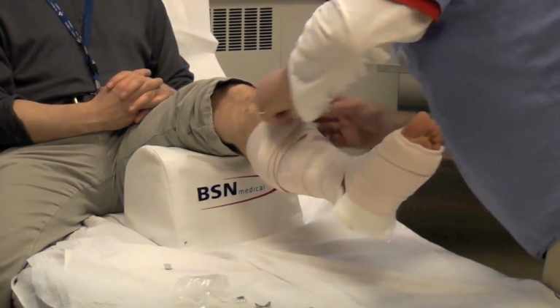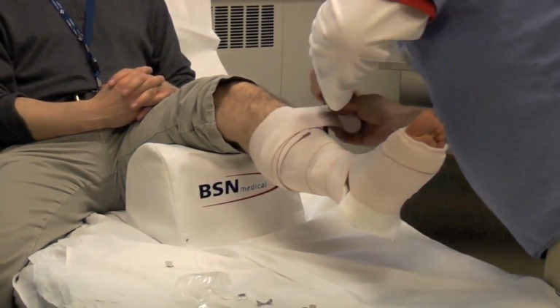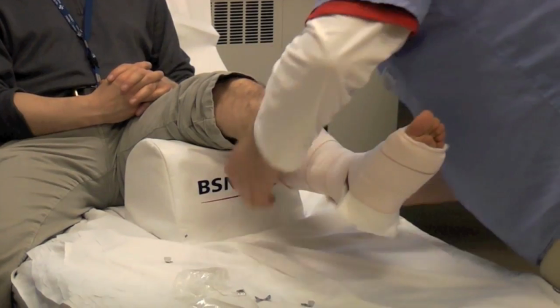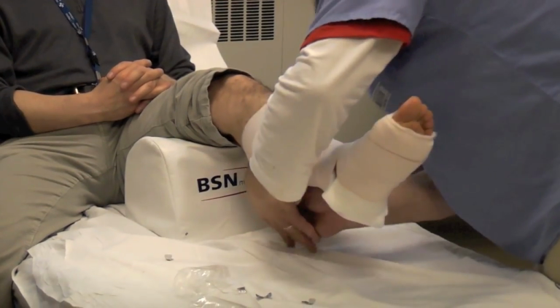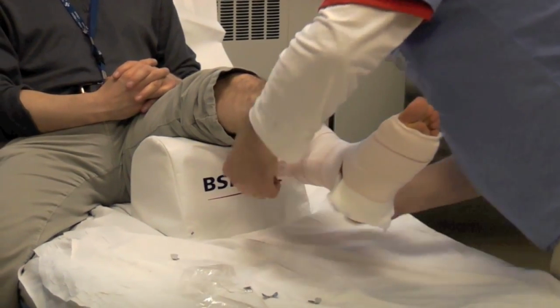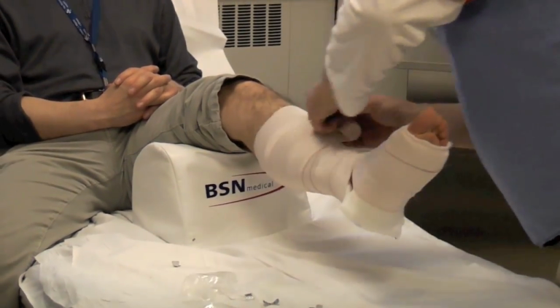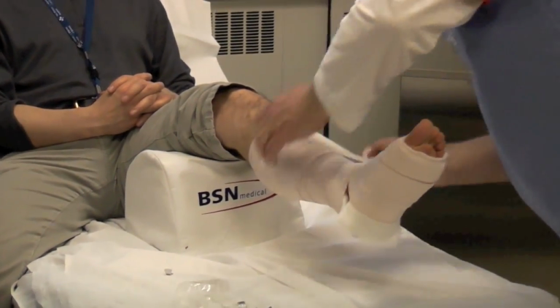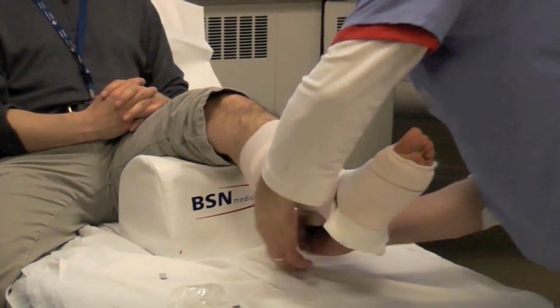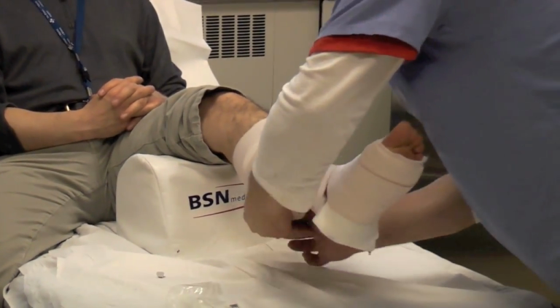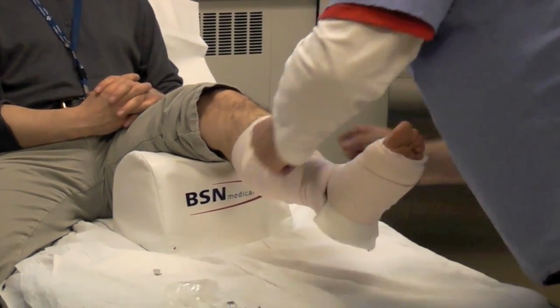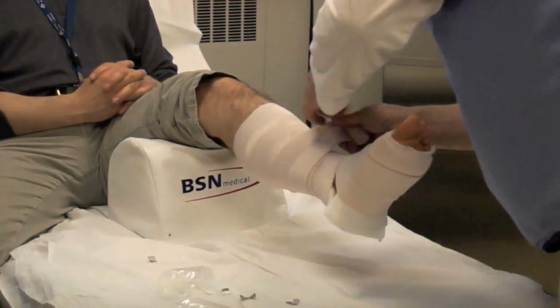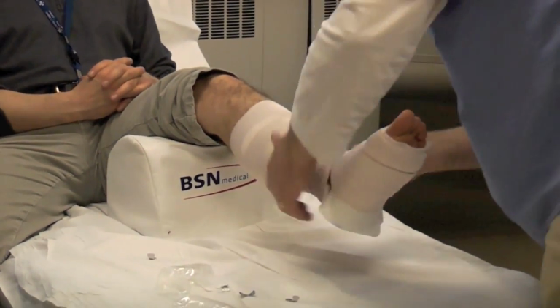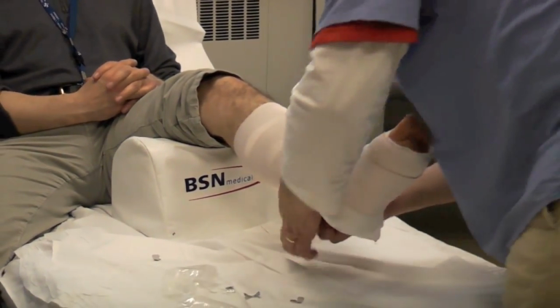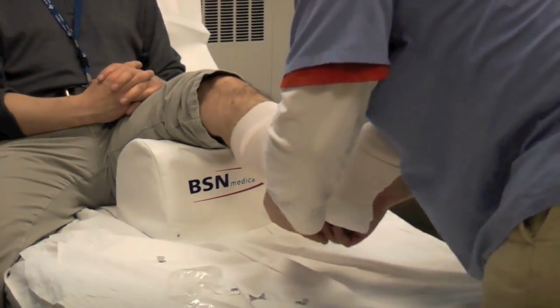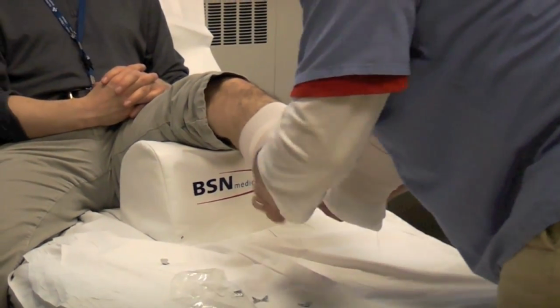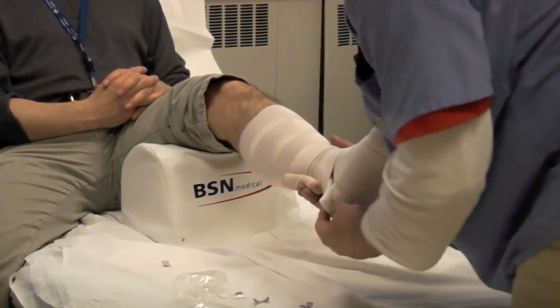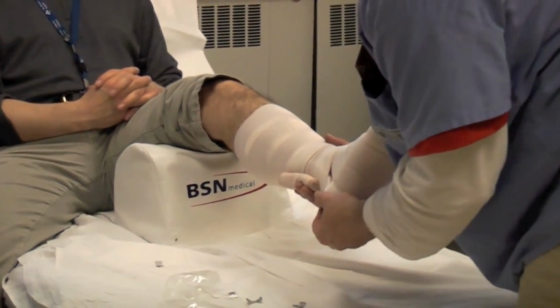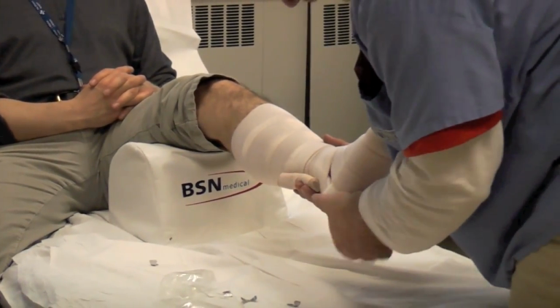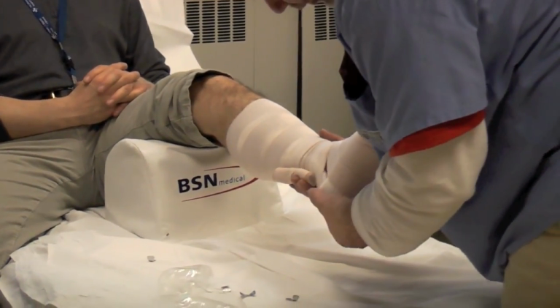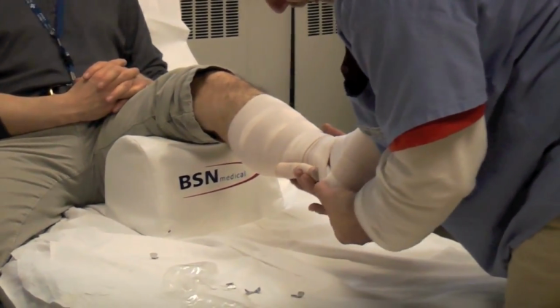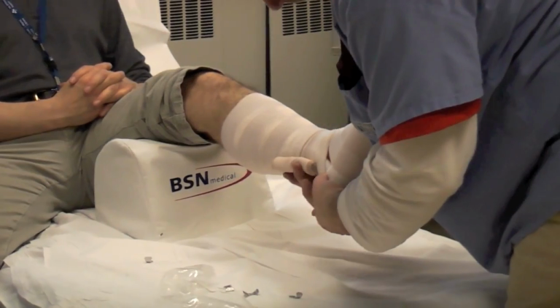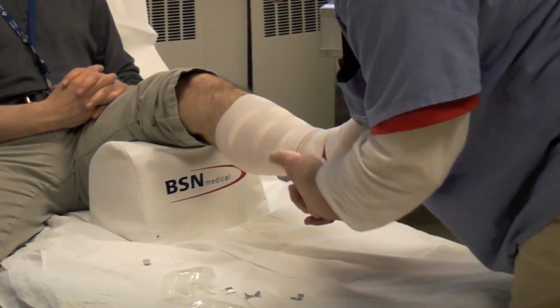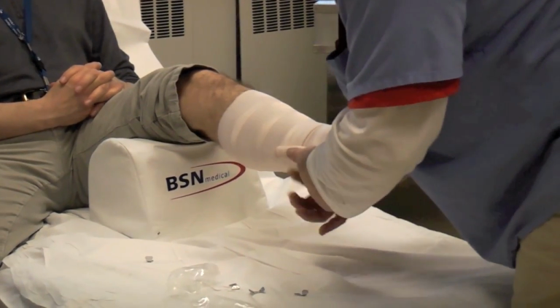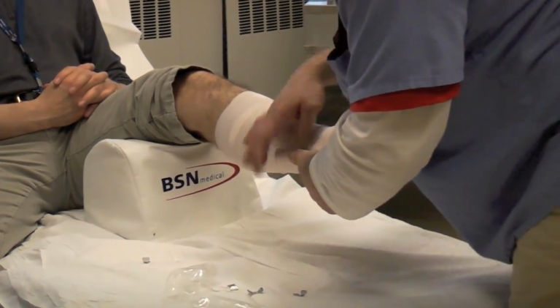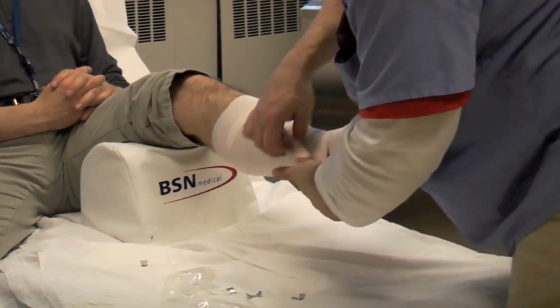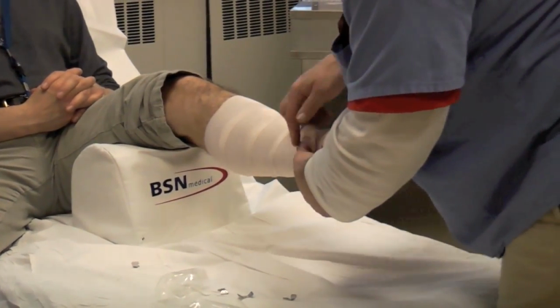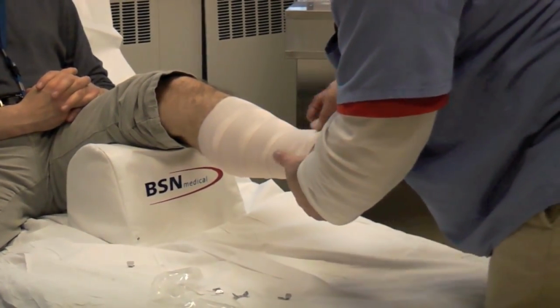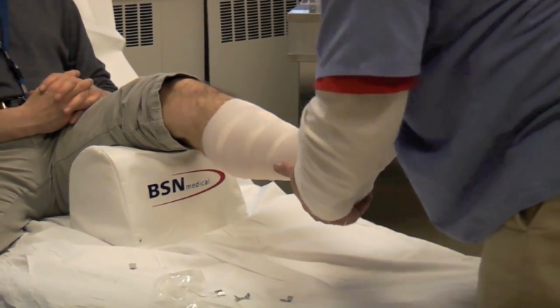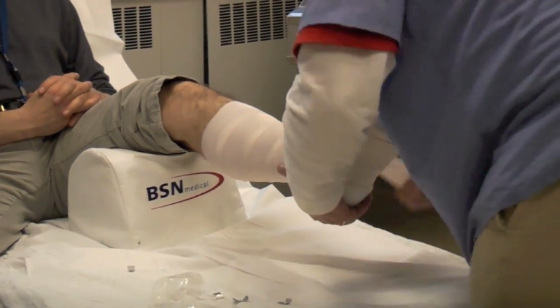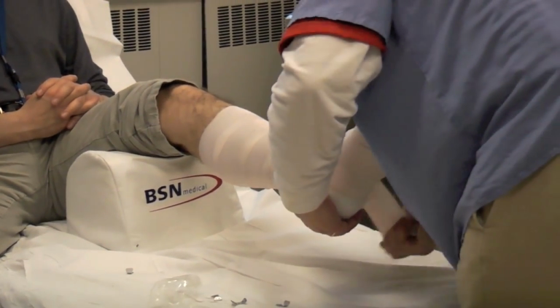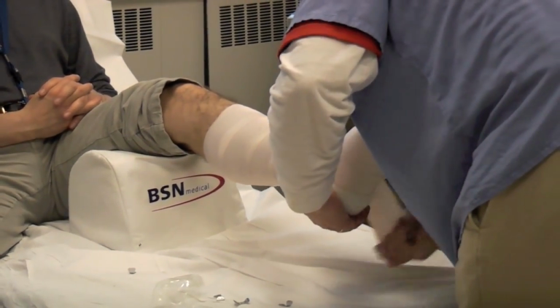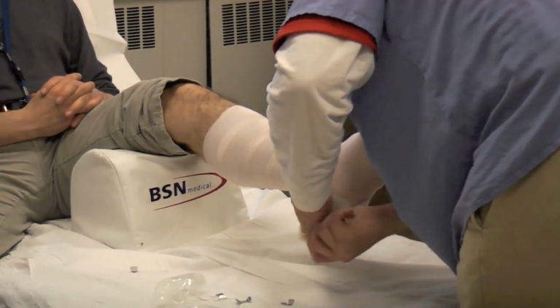Now you're going to go back down the leg. At the bottom, where you have the wings, you're just going to tuck them in and fold them. That's when you pick this up.